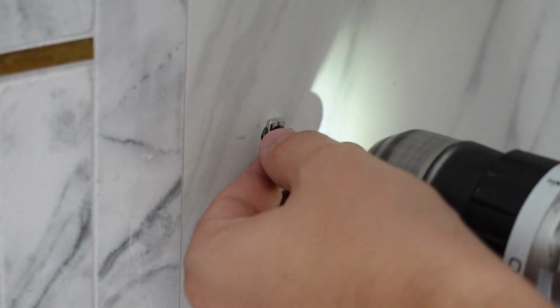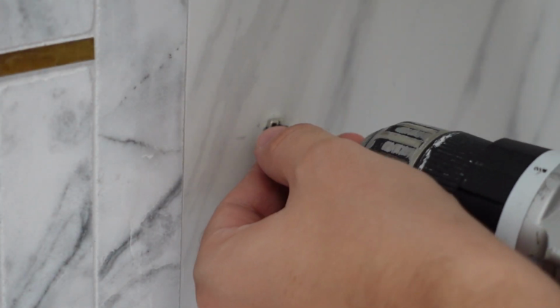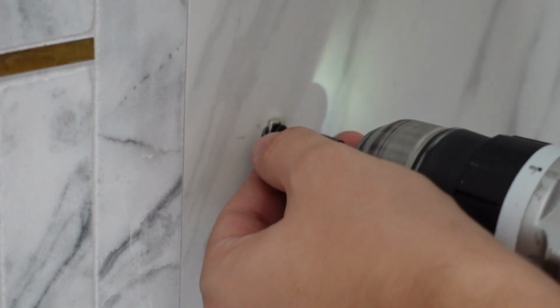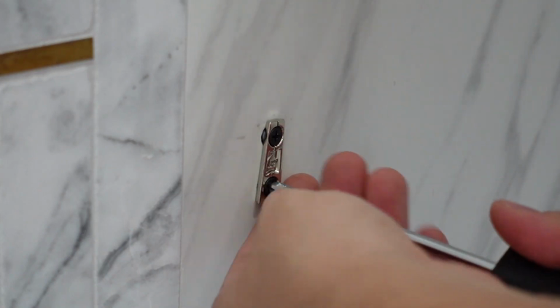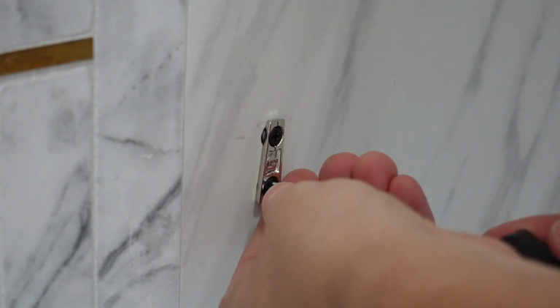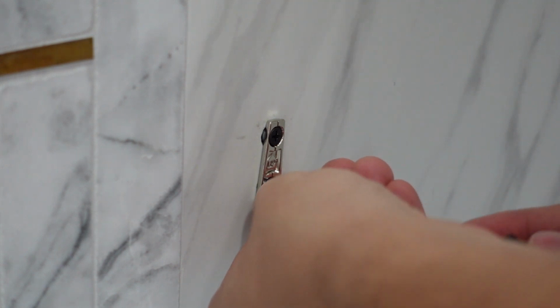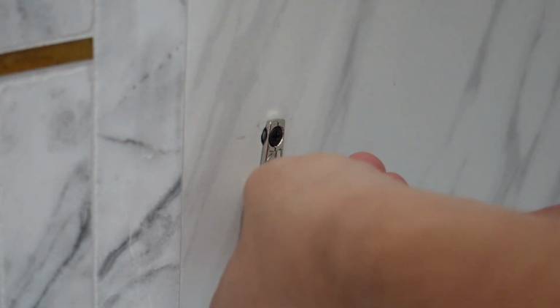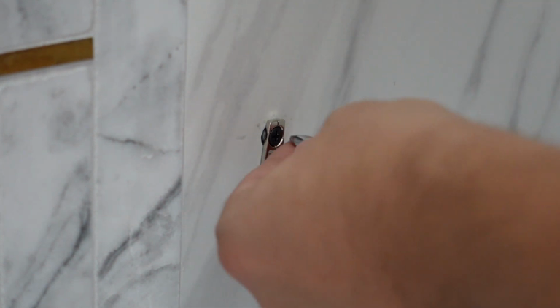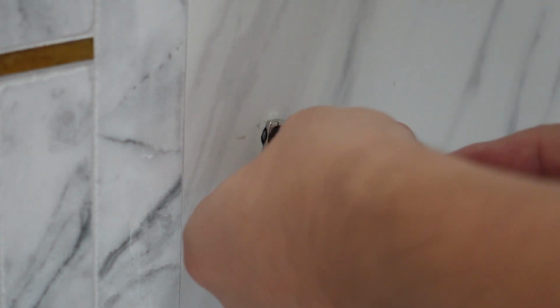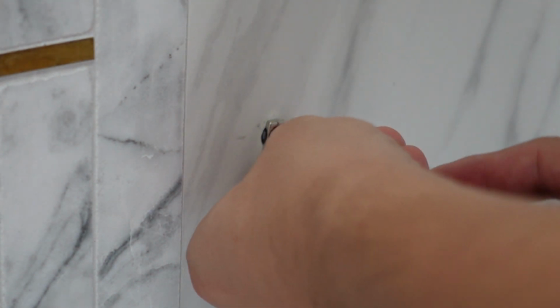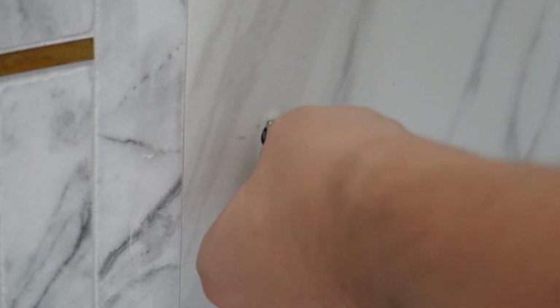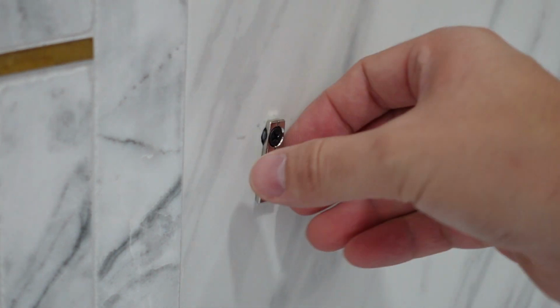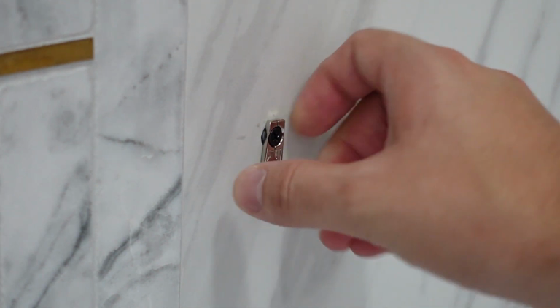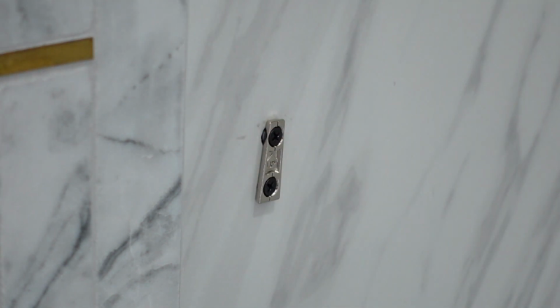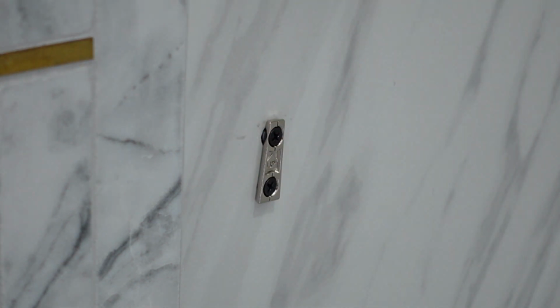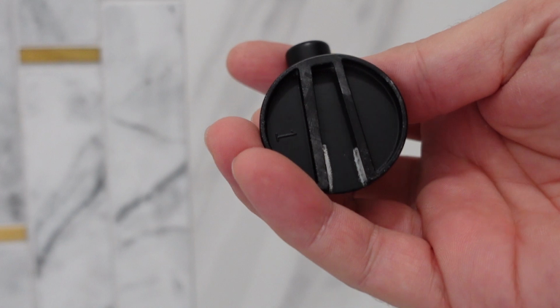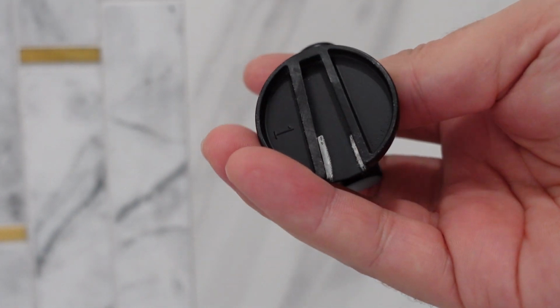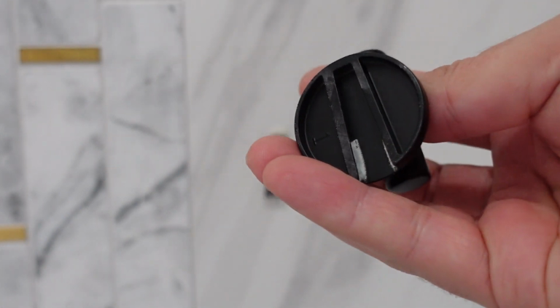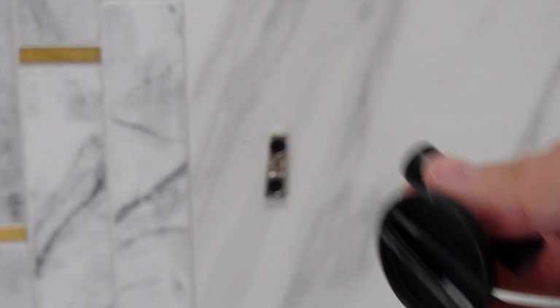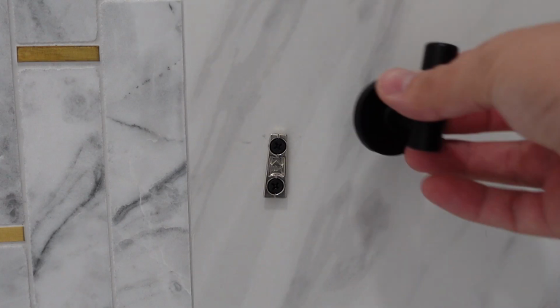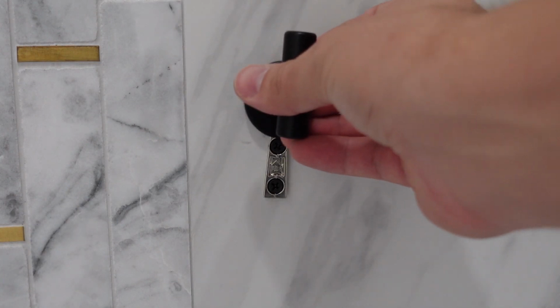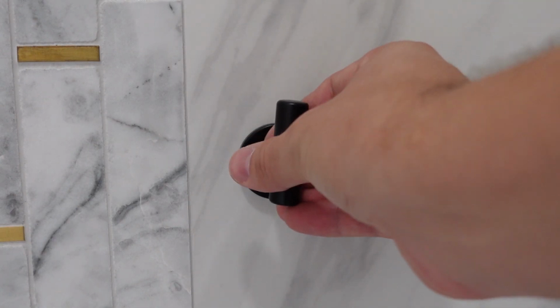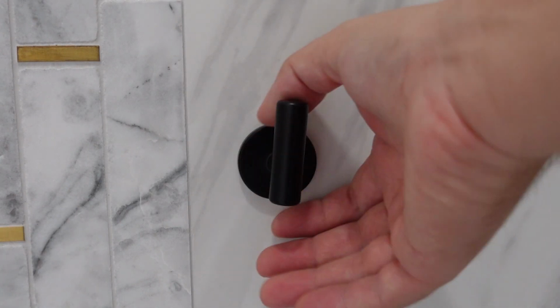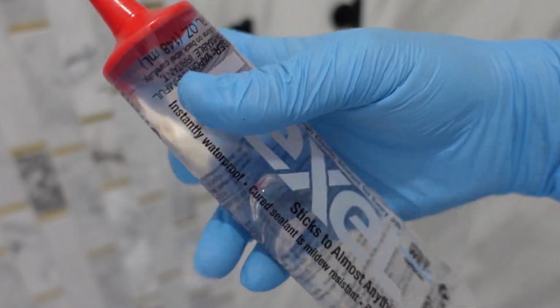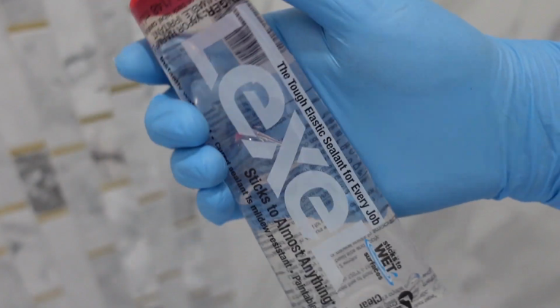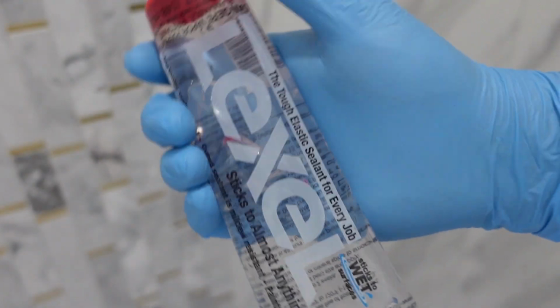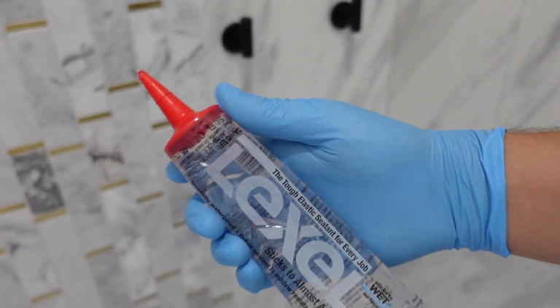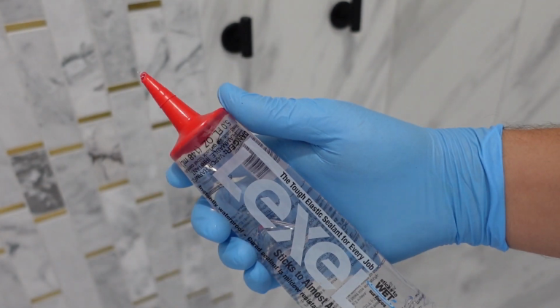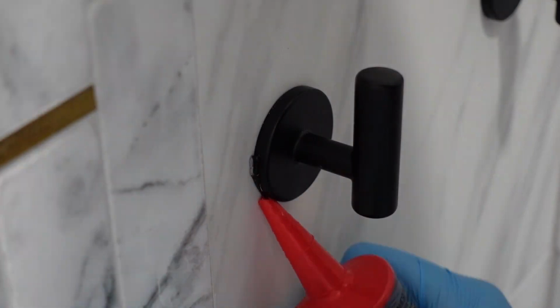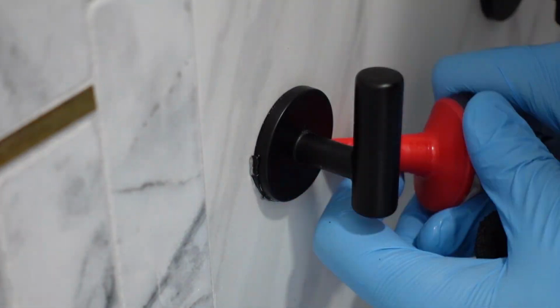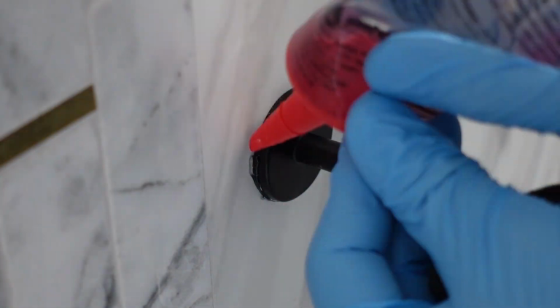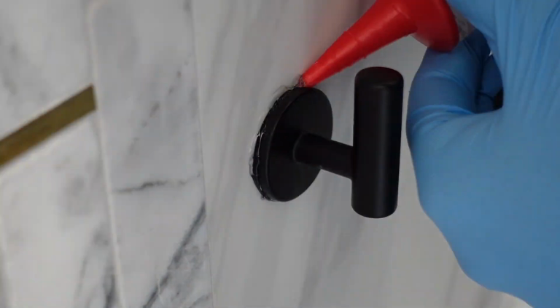Finally, I screwed the metal clip in with the drill and used a screwdriver to tighten it. Since it's a plastic anchor, I didn't want to over-tighten it with the drill. The hook basically has a wedge, and it slides right on top of the metal clip.